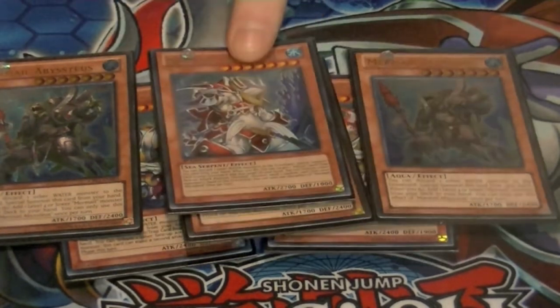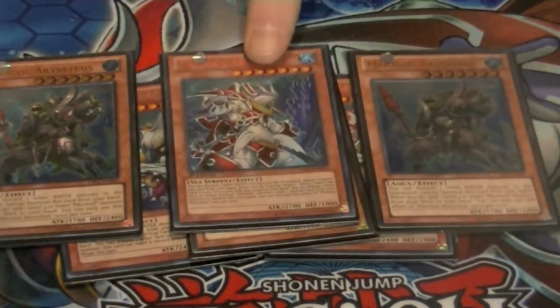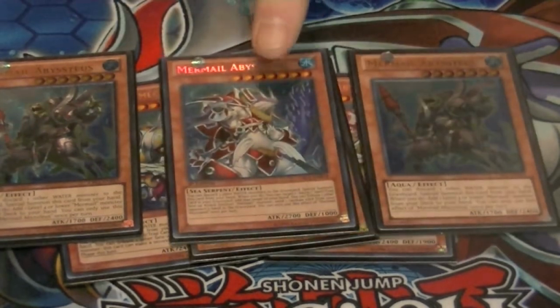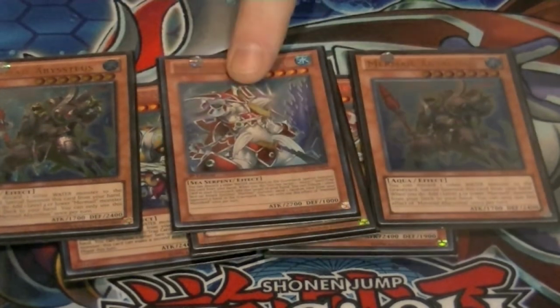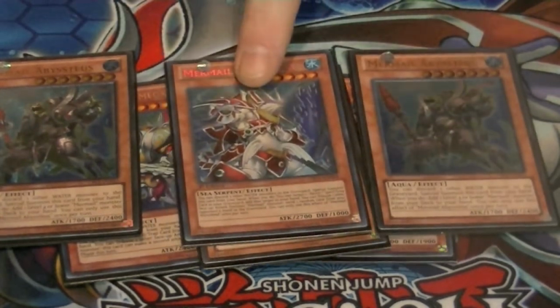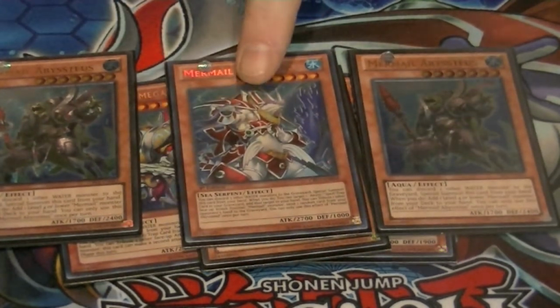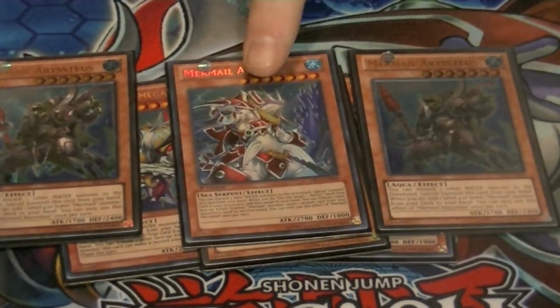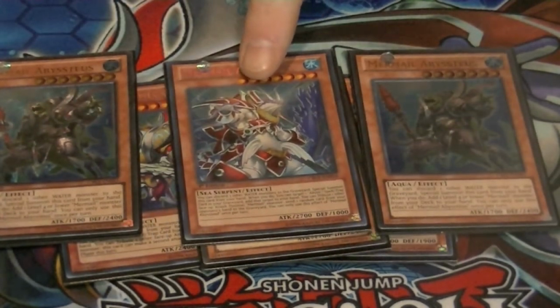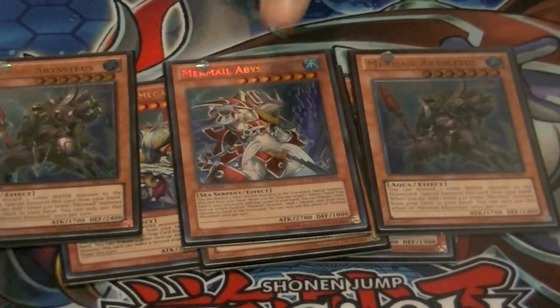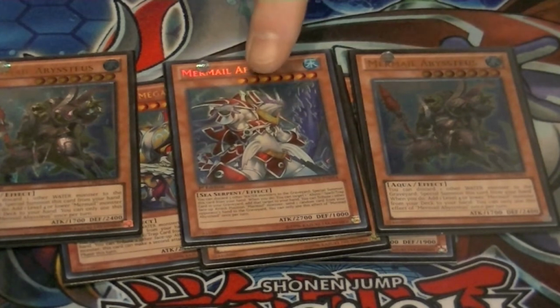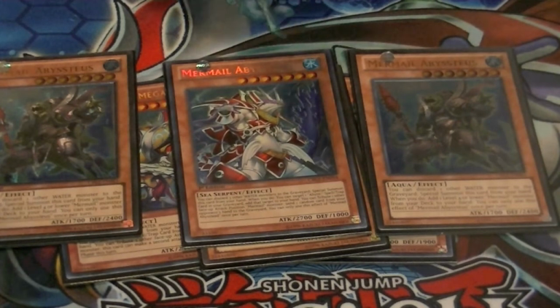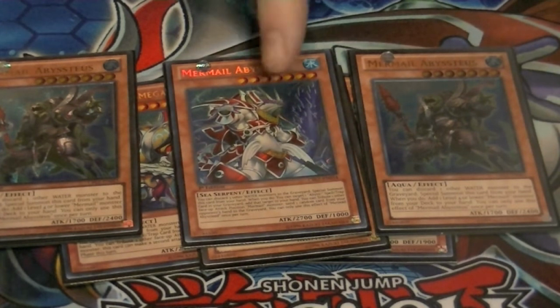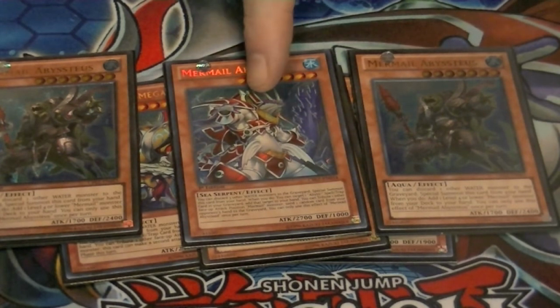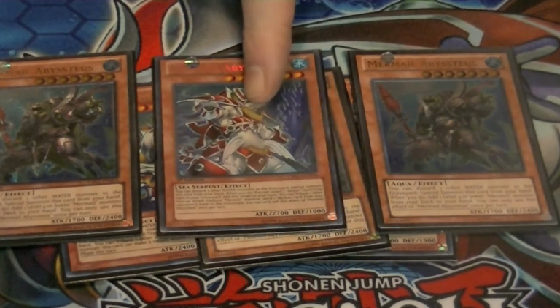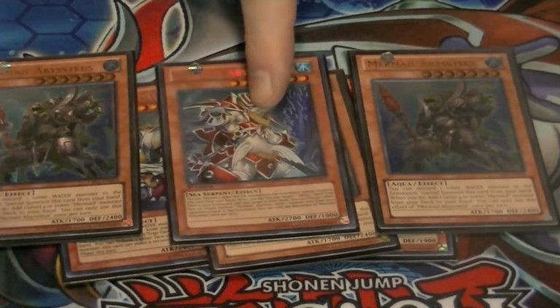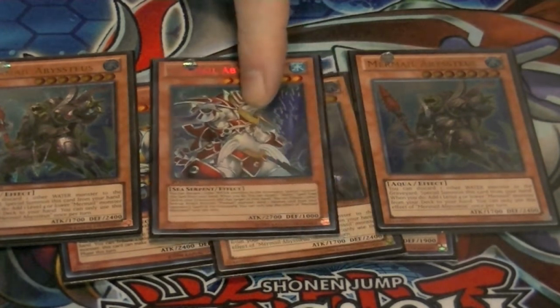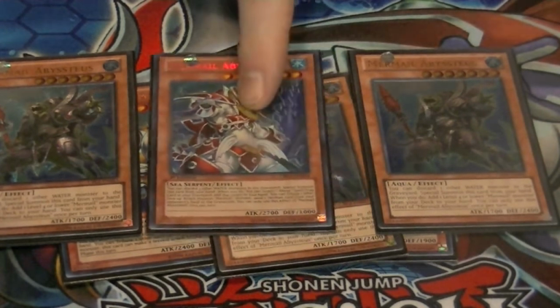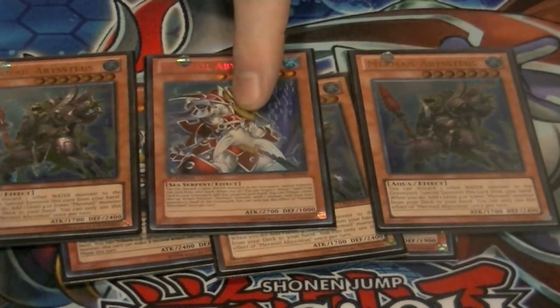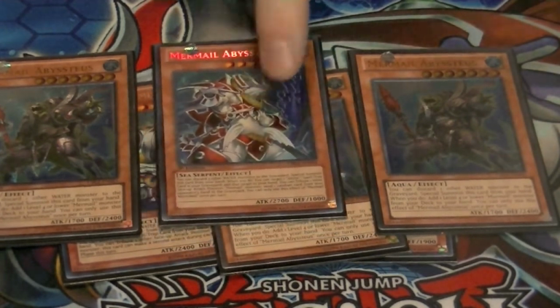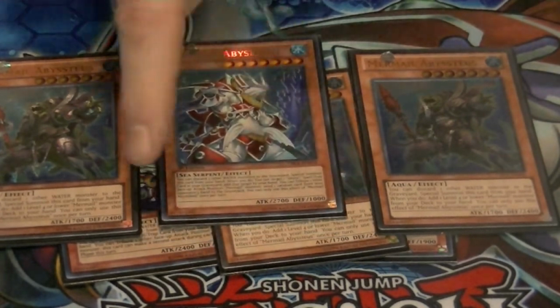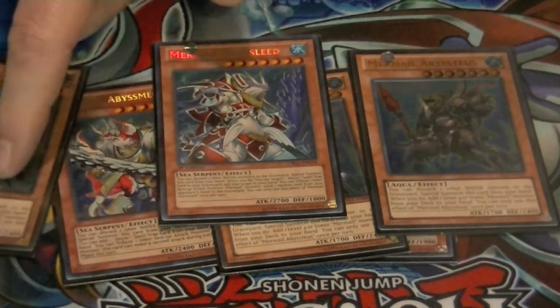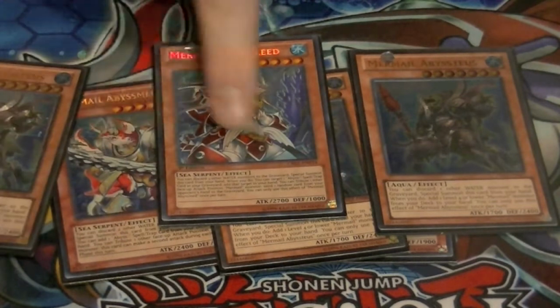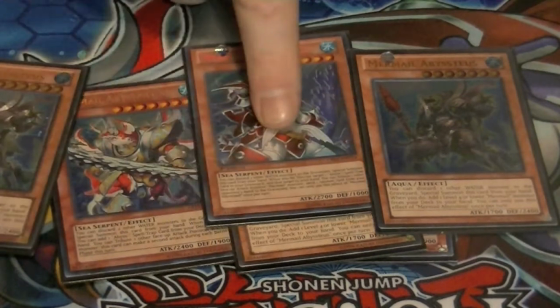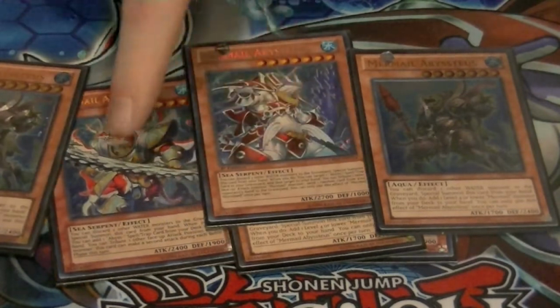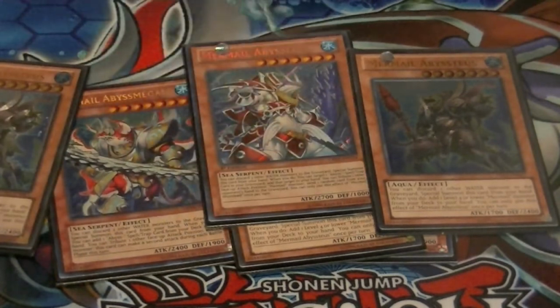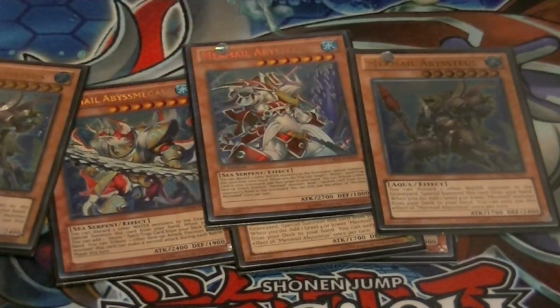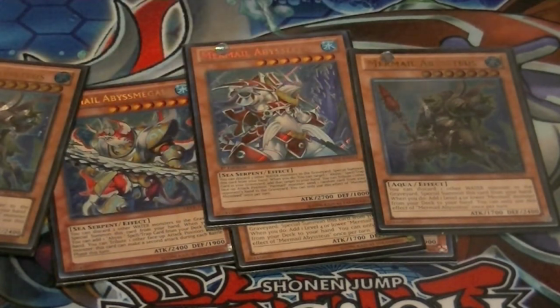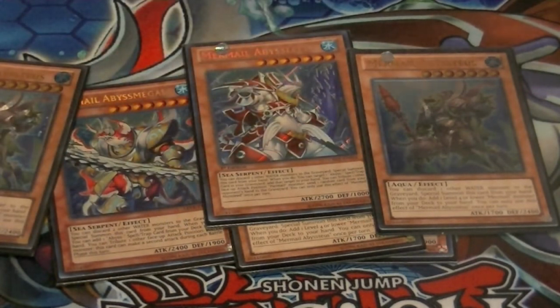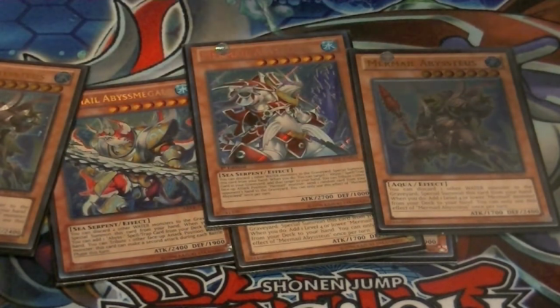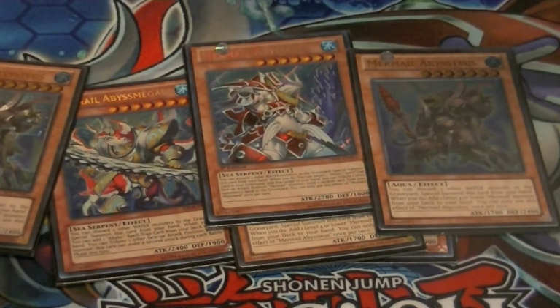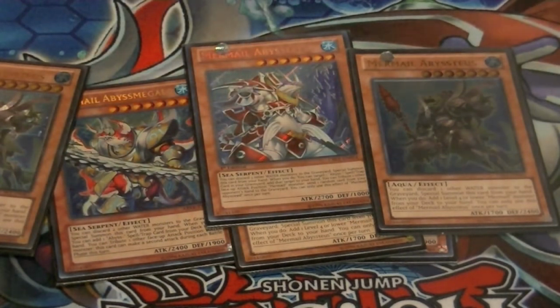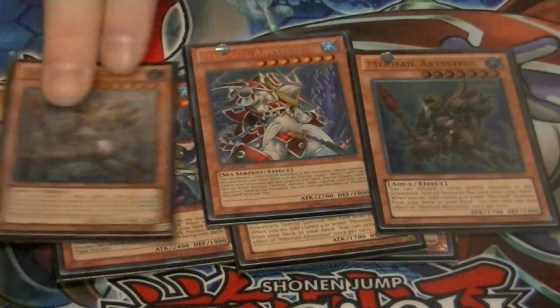Abyssleed's secondary effect is: tribute a face-up Mermail monster in attack position to discard one random card from your opponent's hand. Megalo's effect: tribute any face-up attack position water monster and it can attack twice.